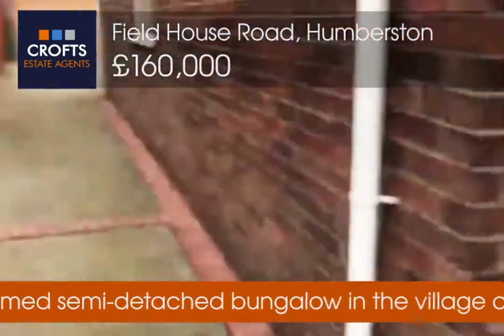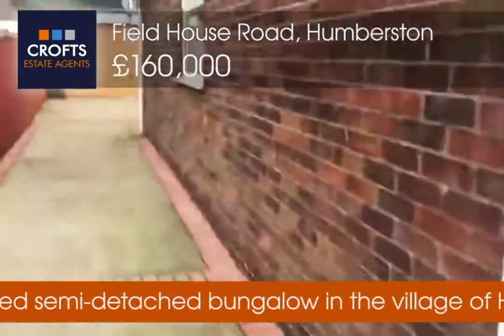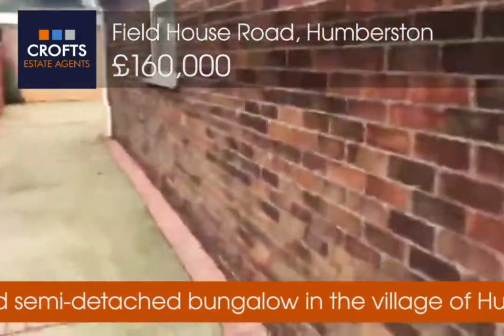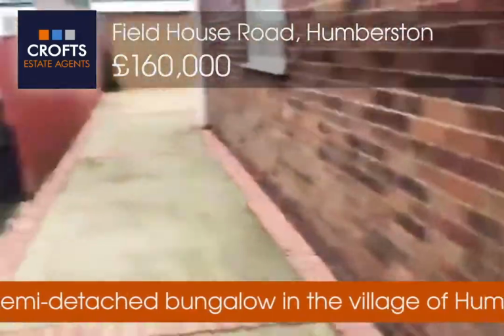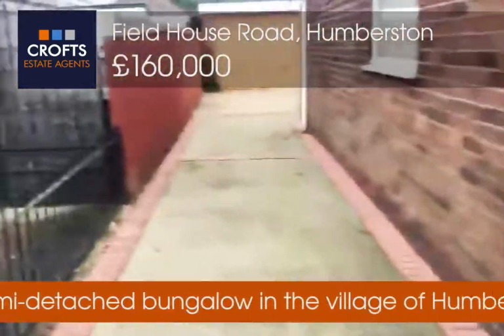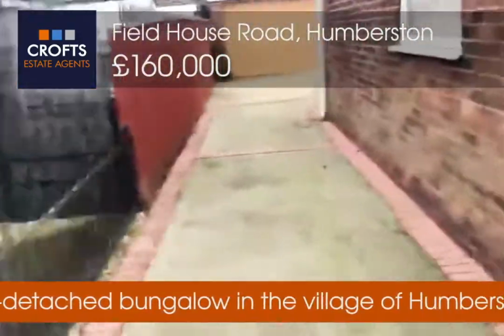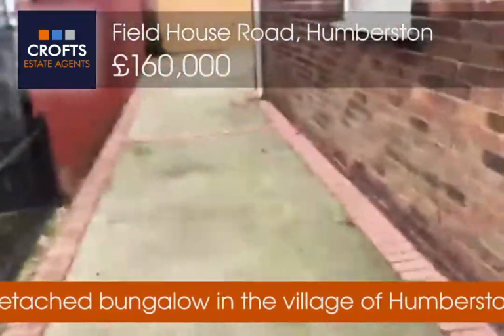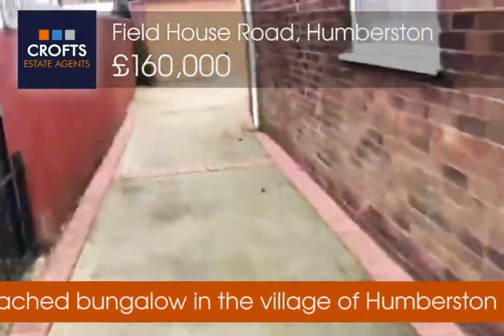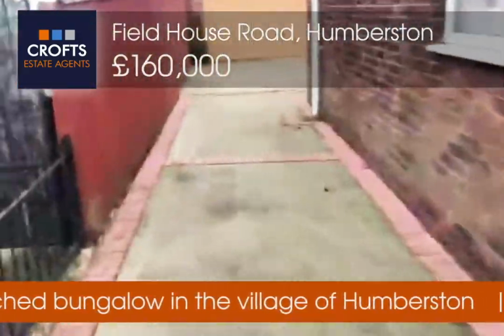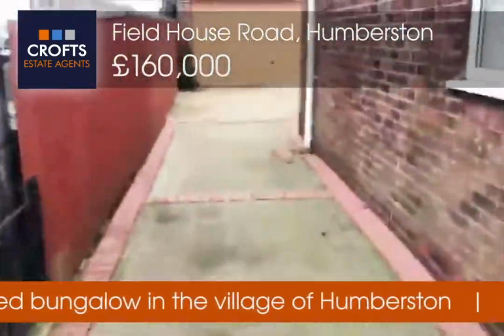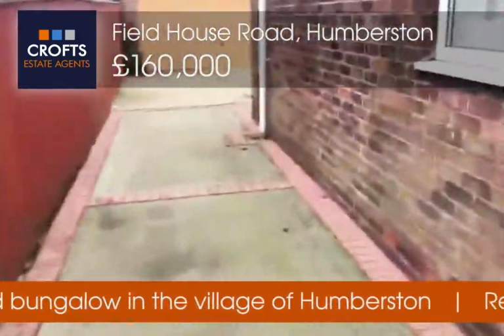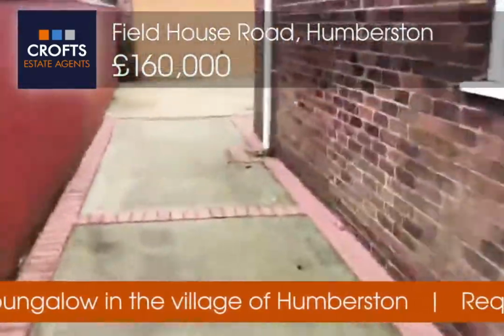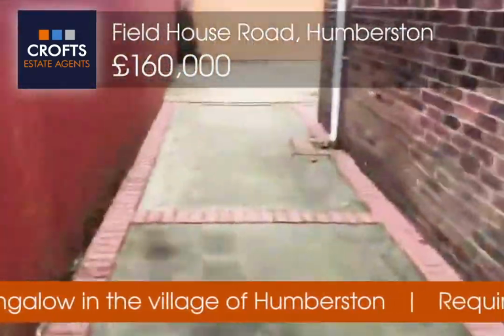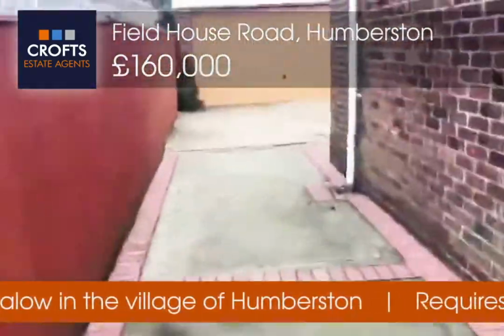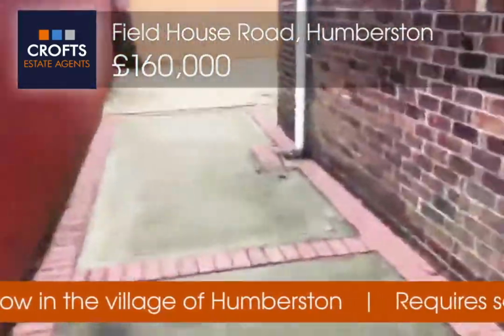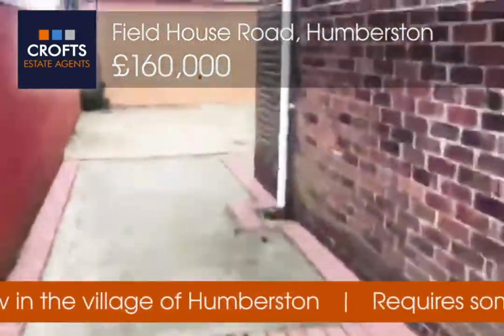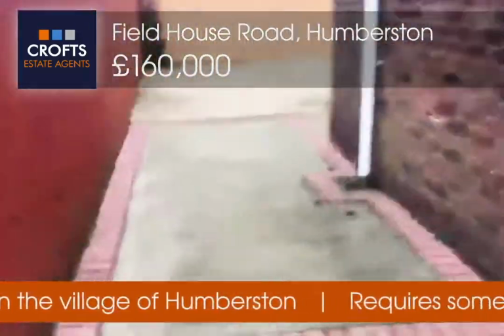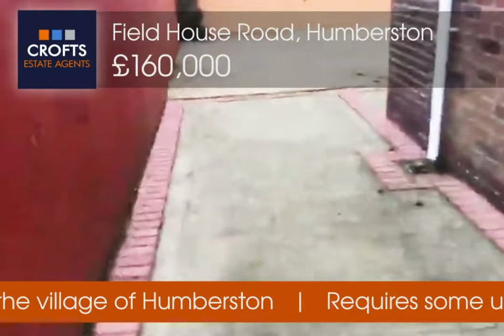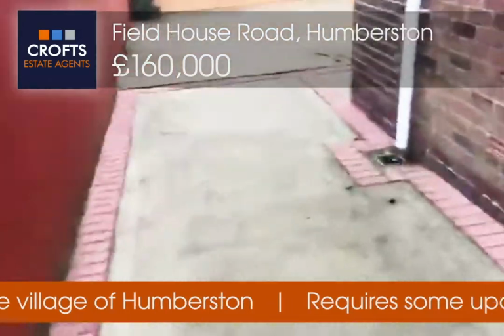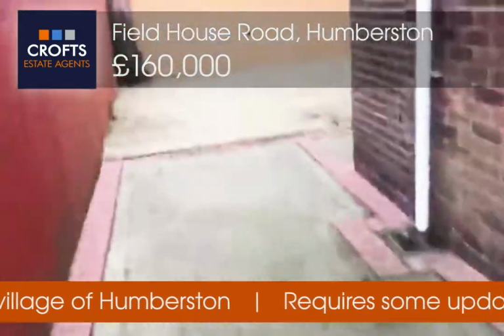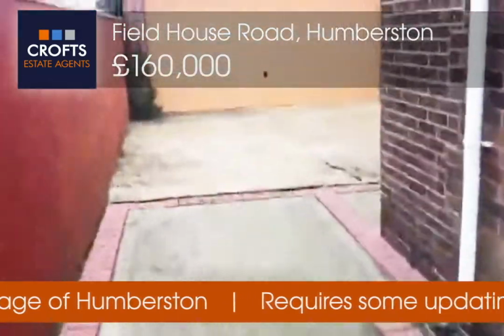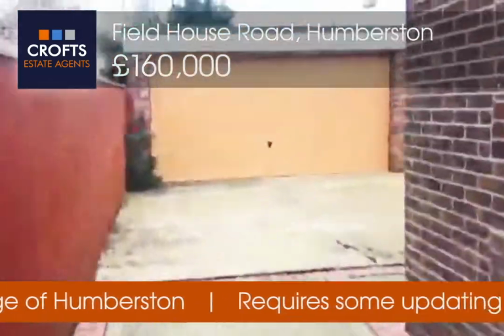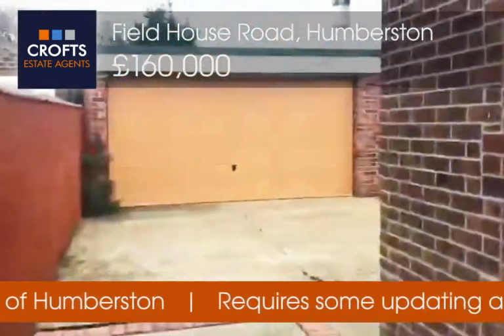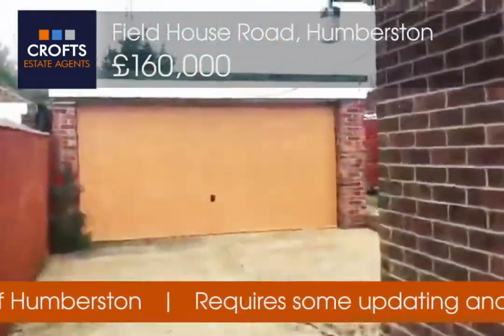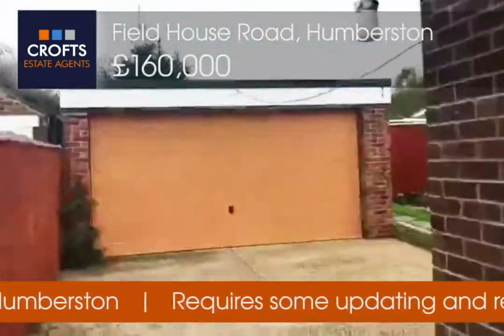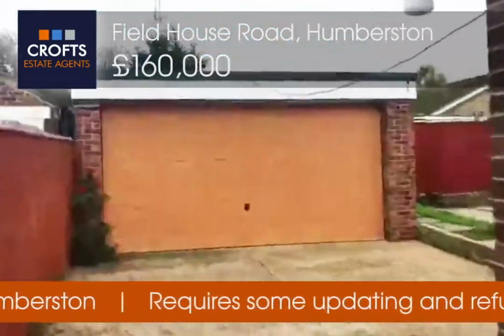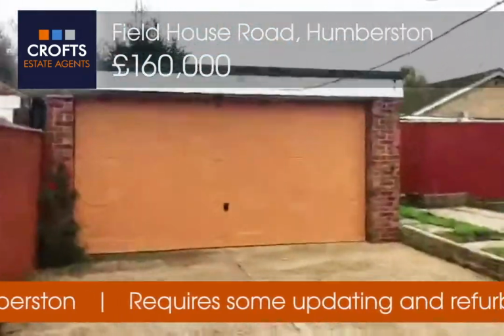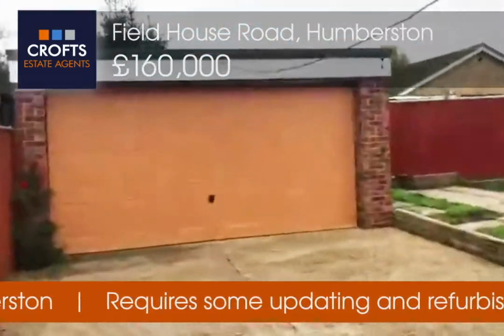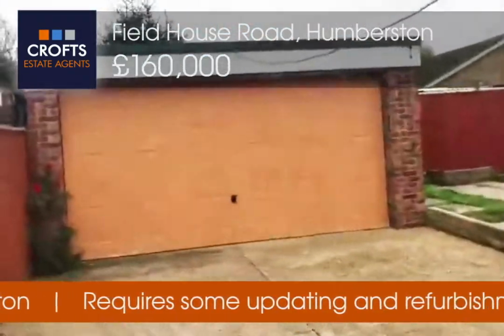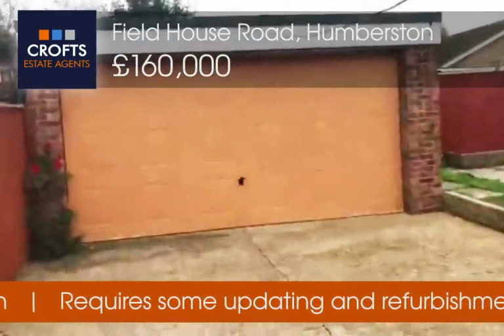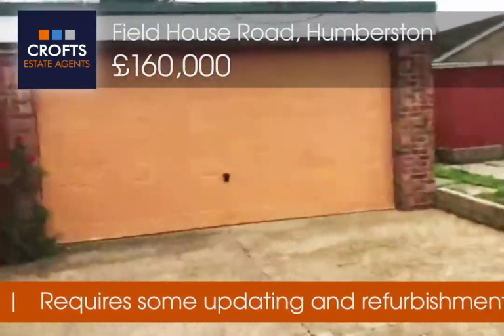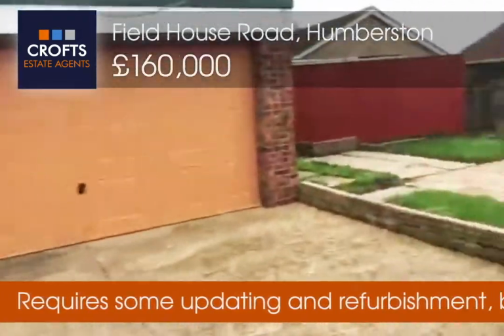This property has double glazing and gas central heating. It also has an attached garage — a really good sized garage this one.